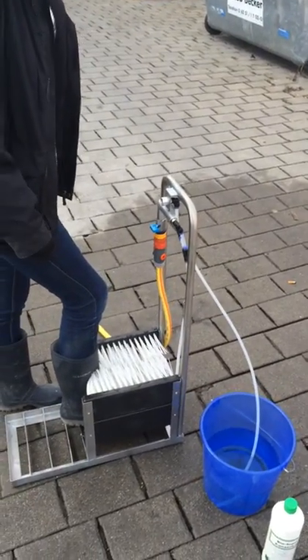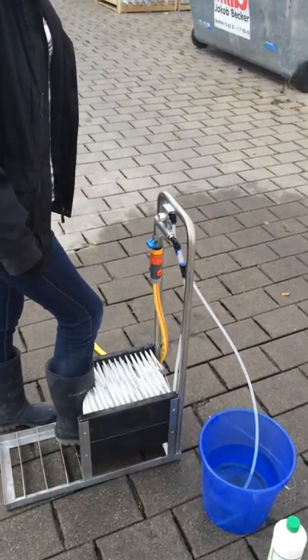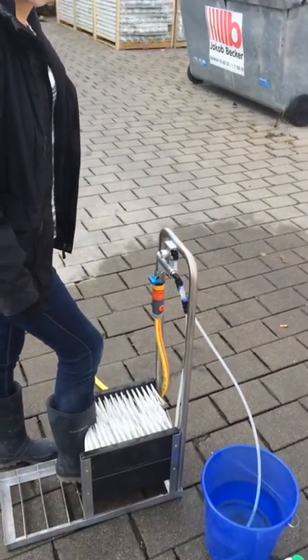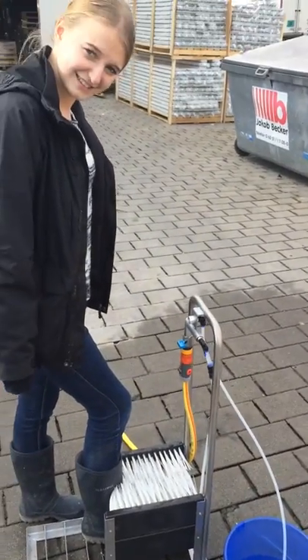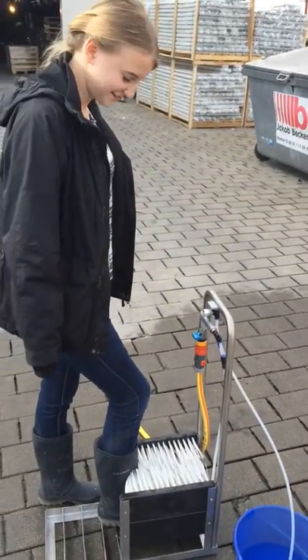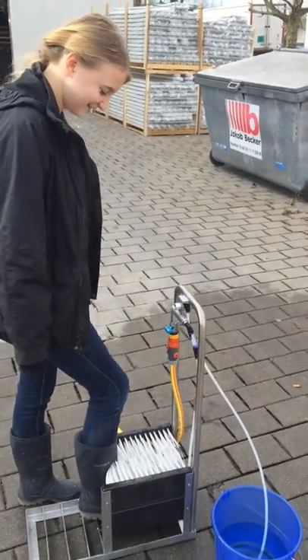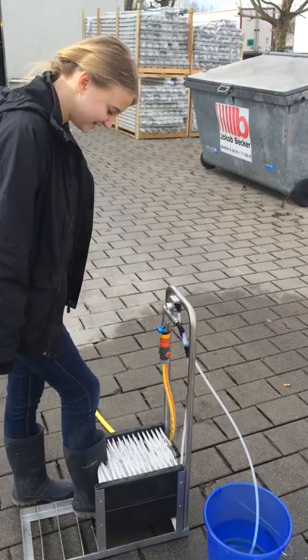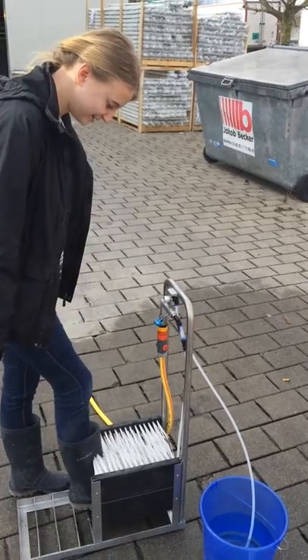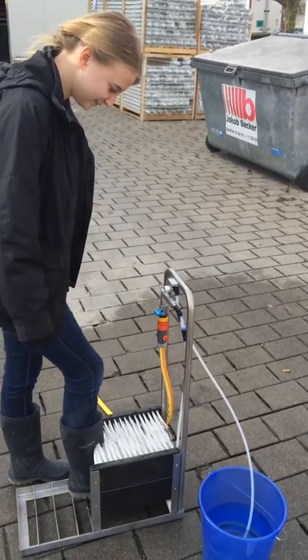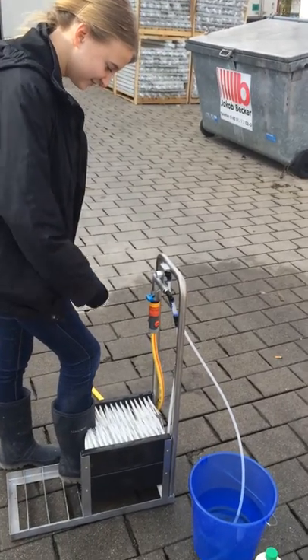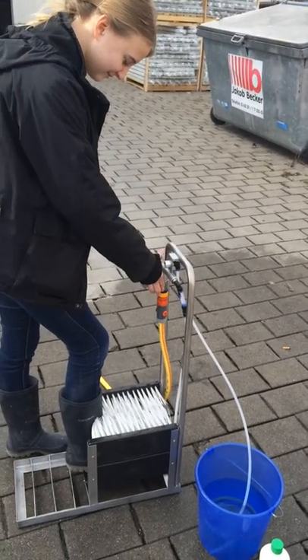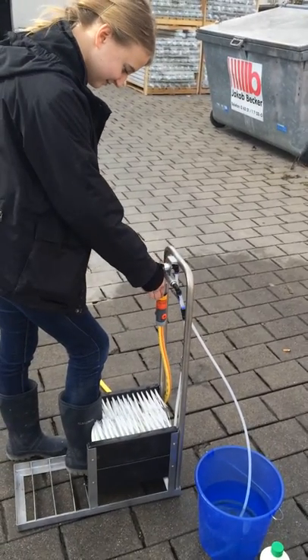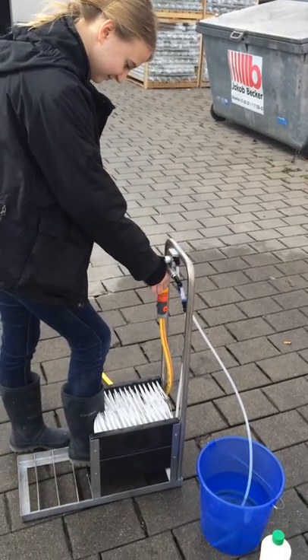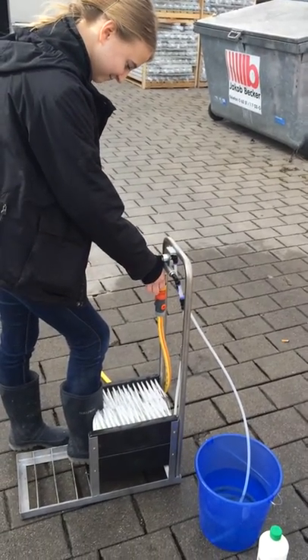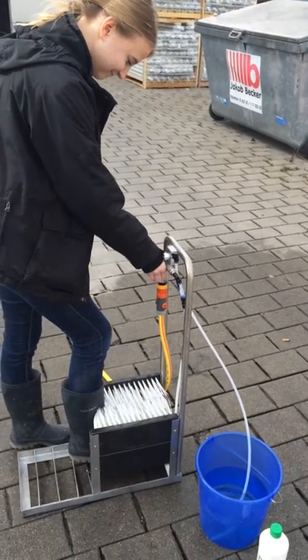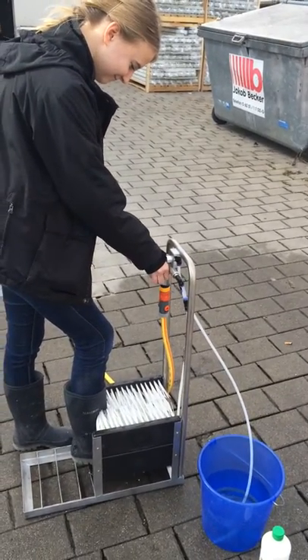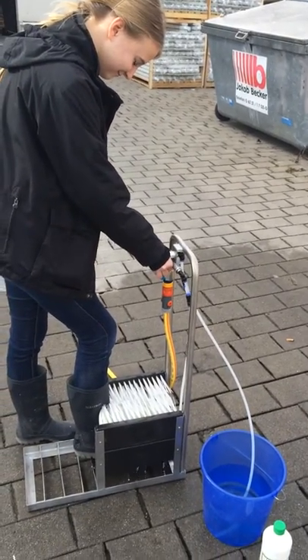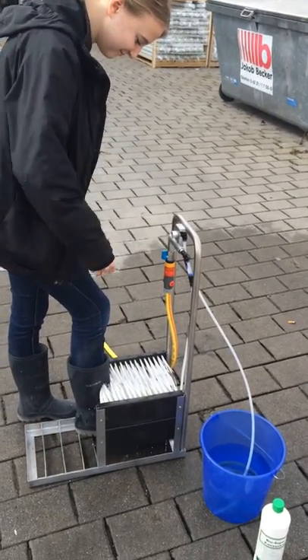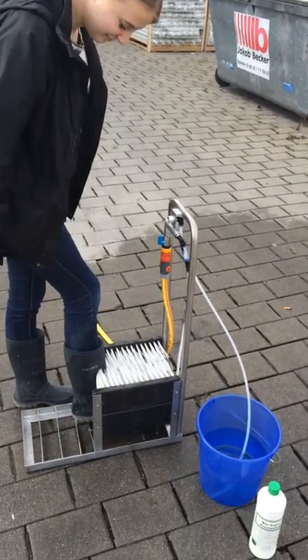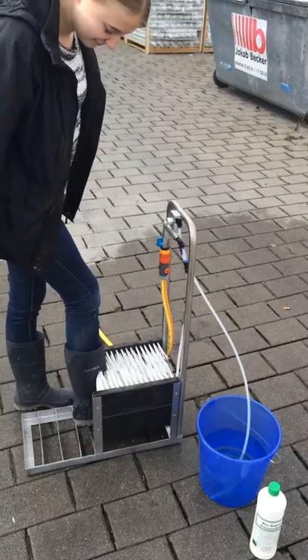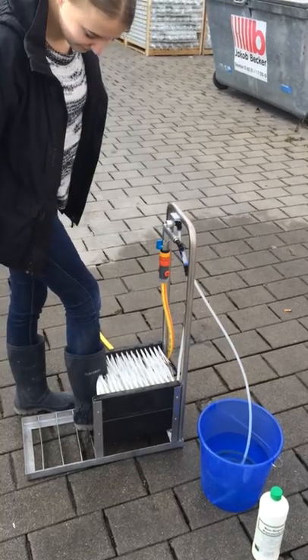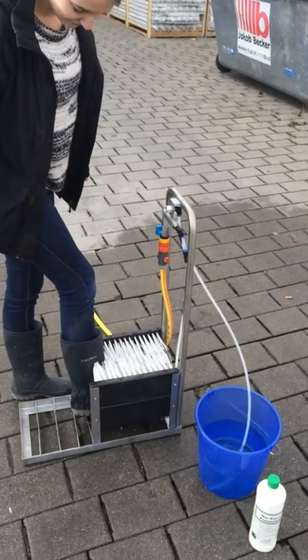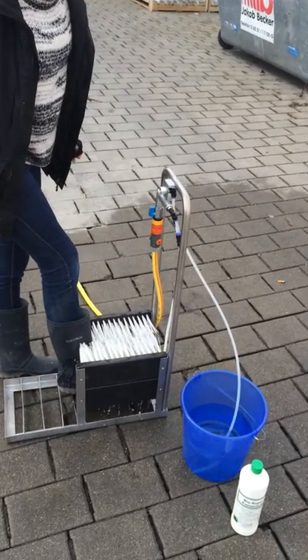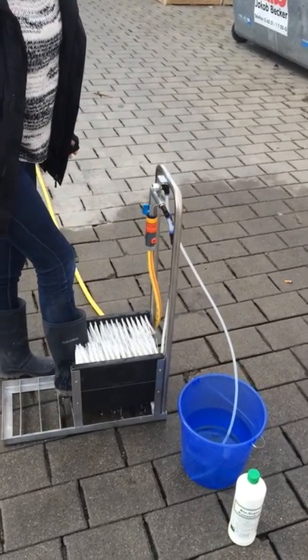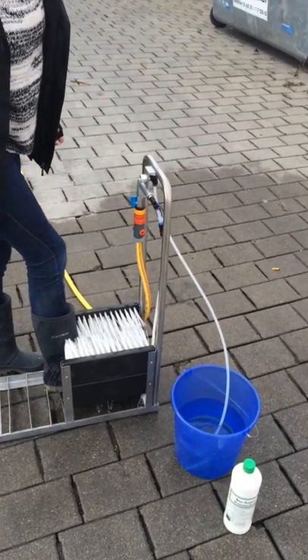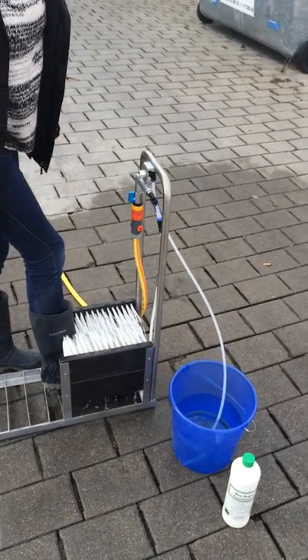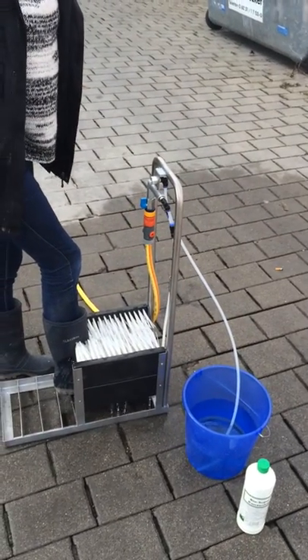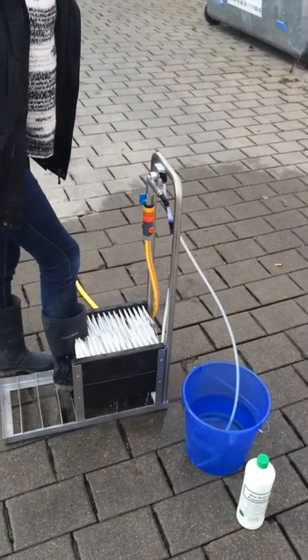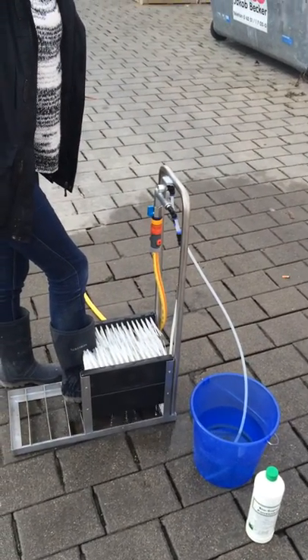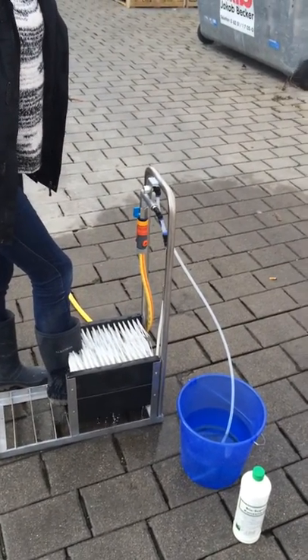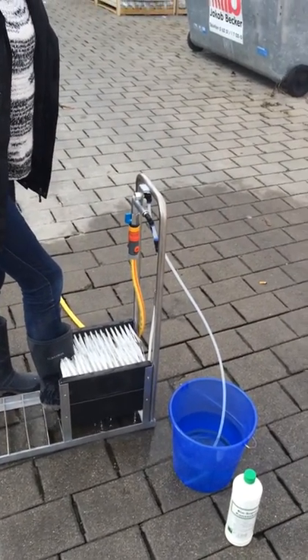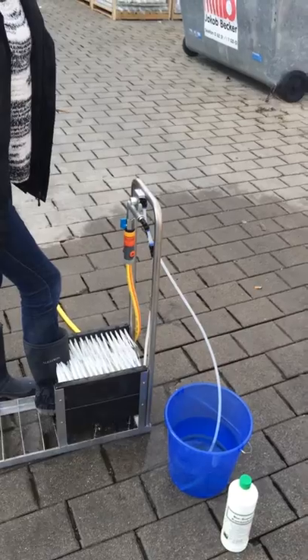Okay, now we open the water inlet, the blue one. And now we have water coming into the boot cleaner.